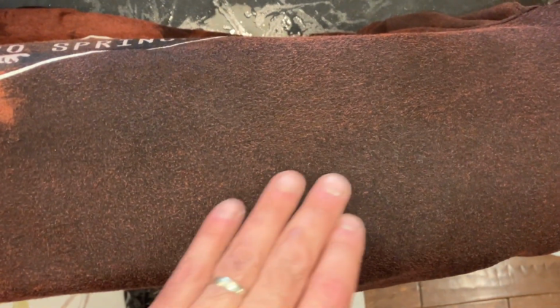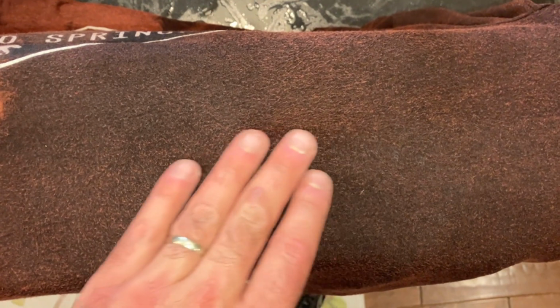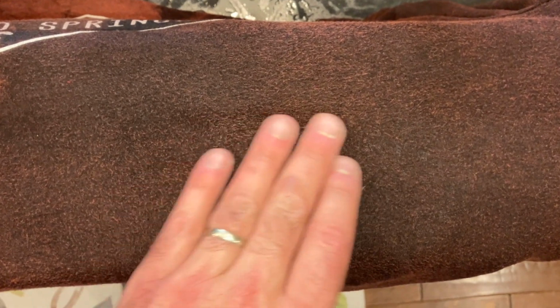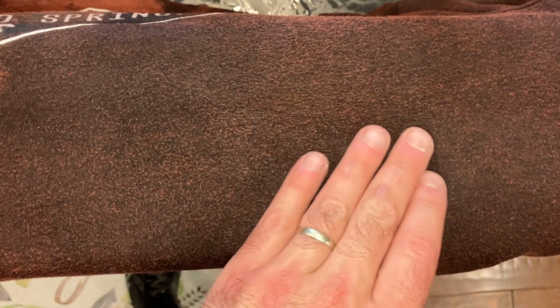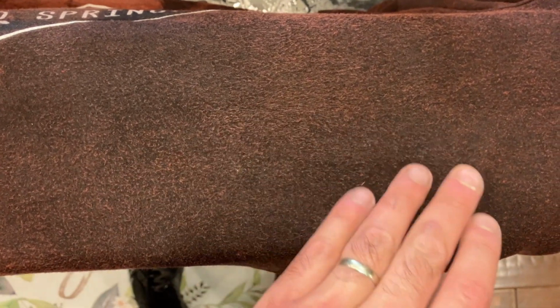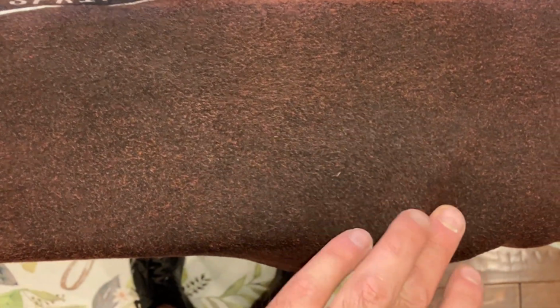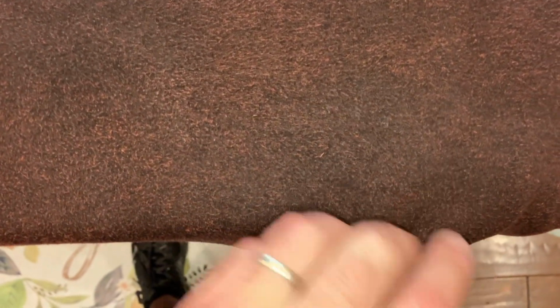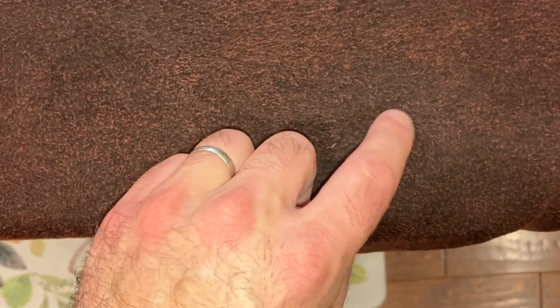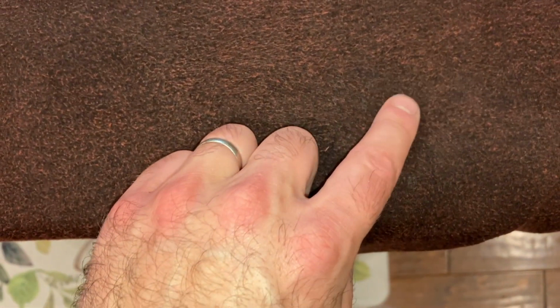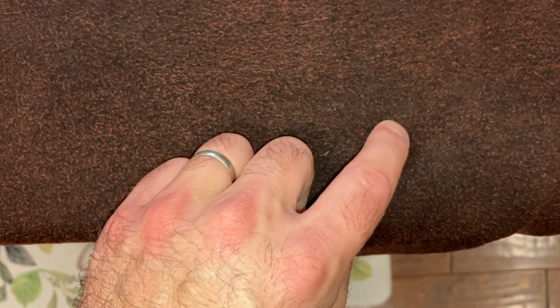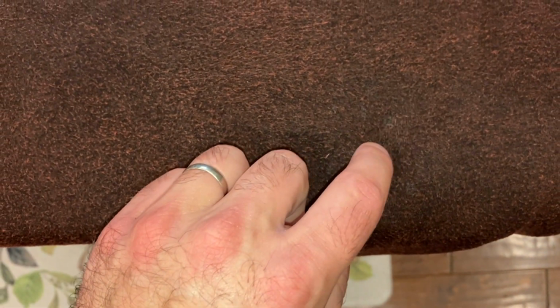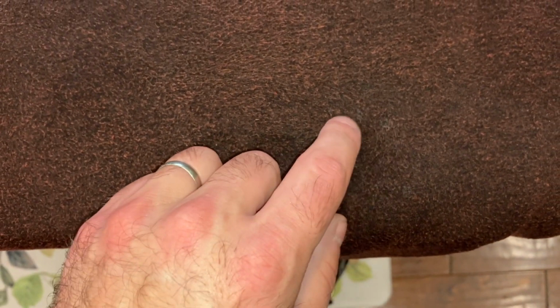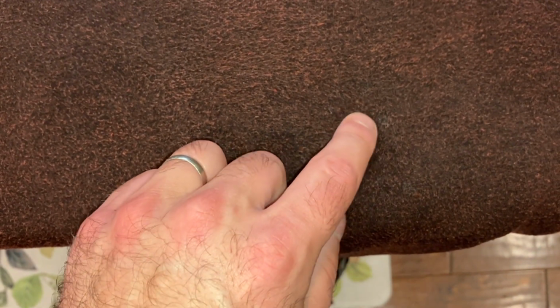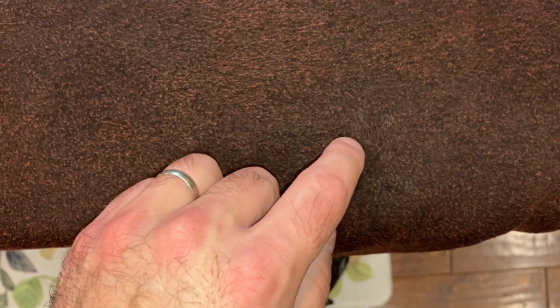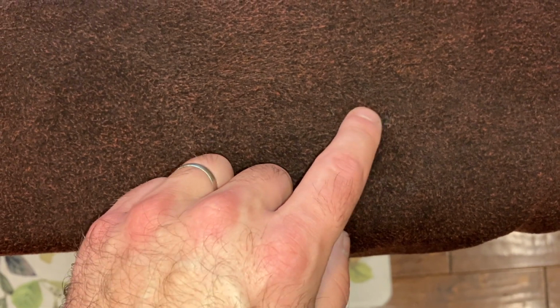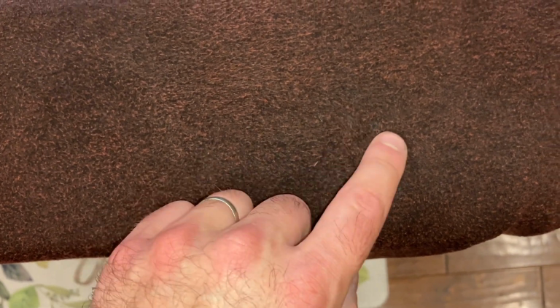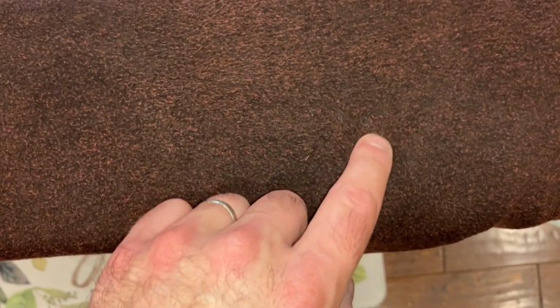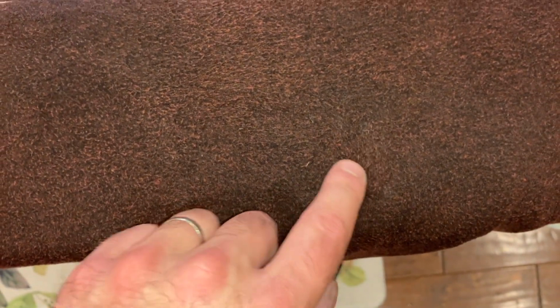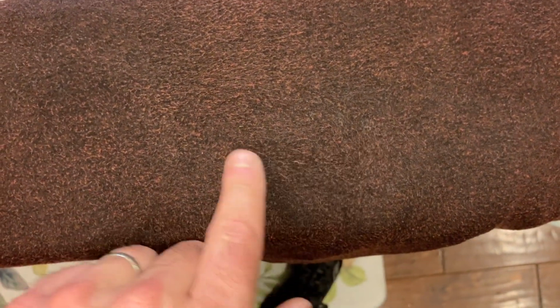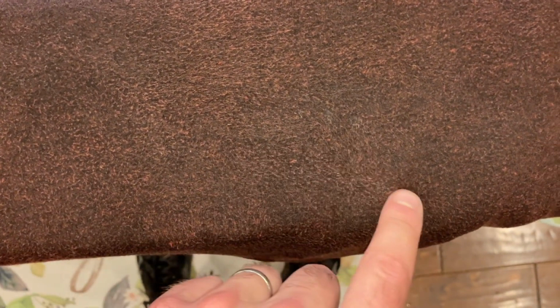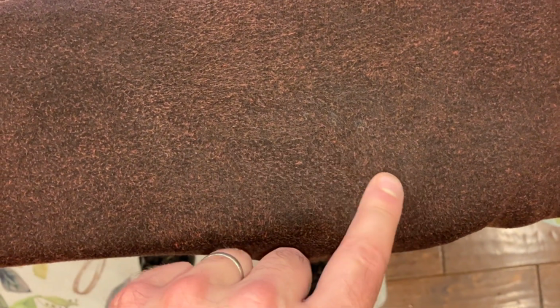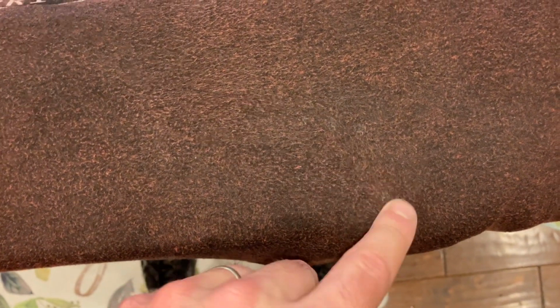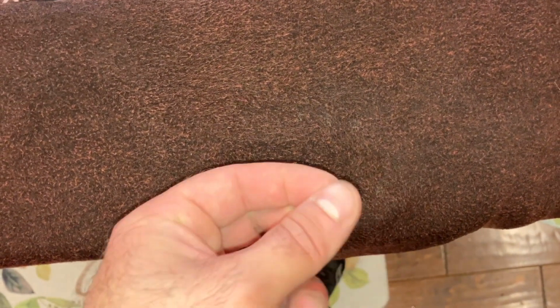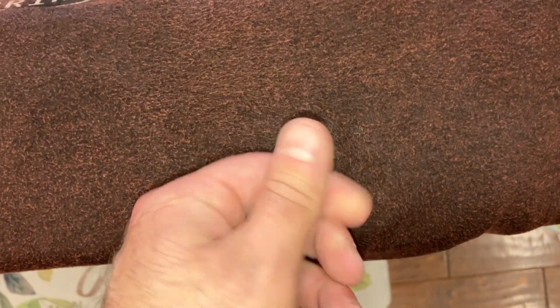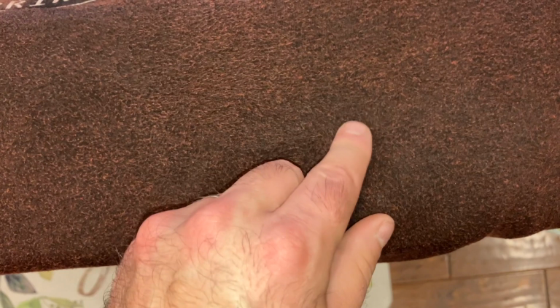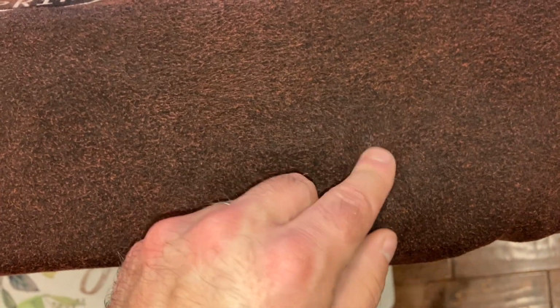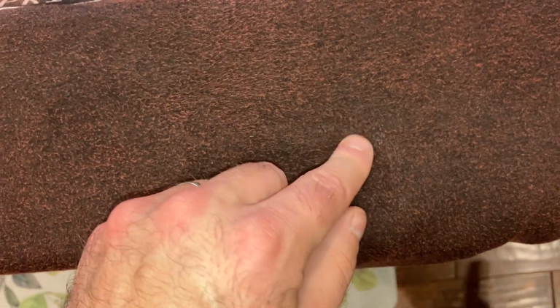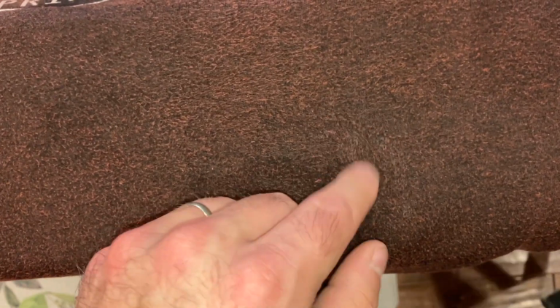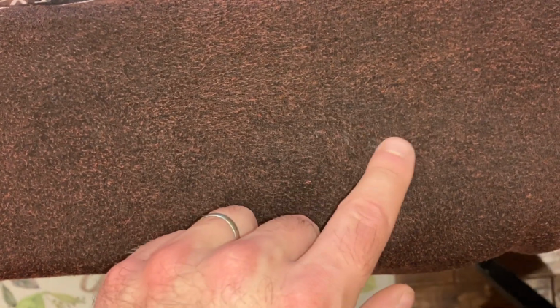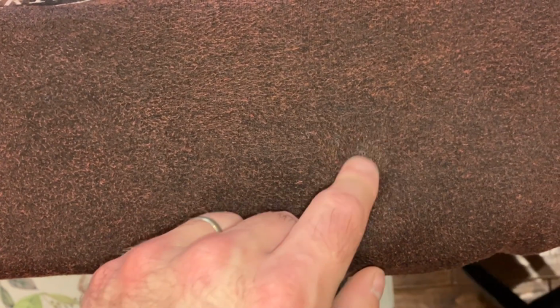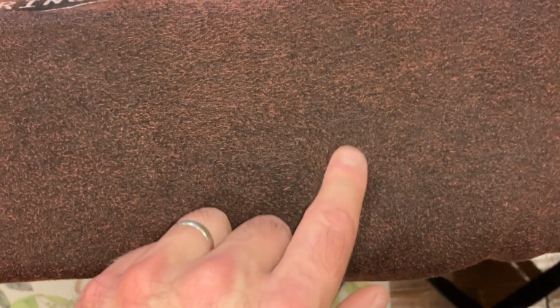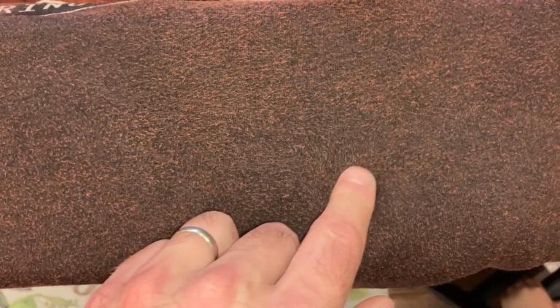Okay and this is the section that had the tree sap in it. You can kind of see a couple spots right here. So I'm going to go ahead and do the process once more. I can feel that it's still a little bit sticky too but for the most part it's coming out, so I'm going to do another treatment.